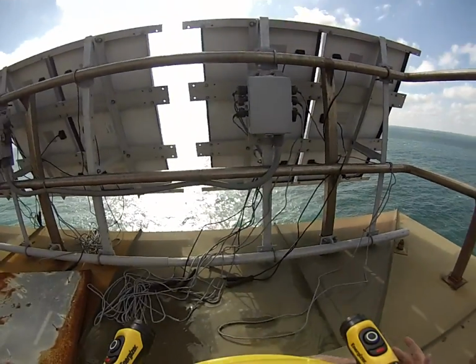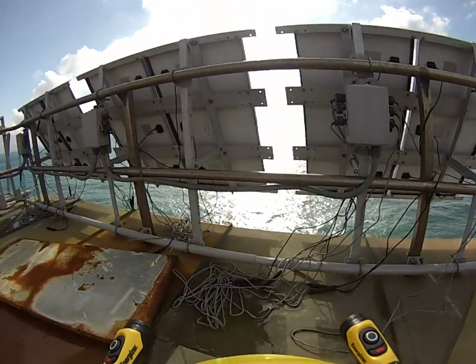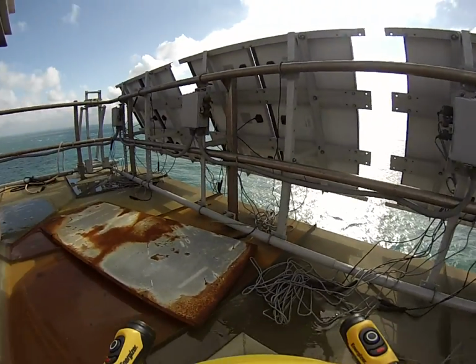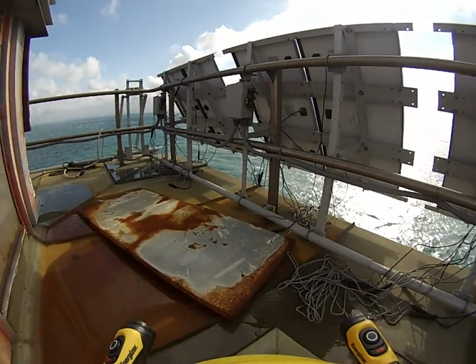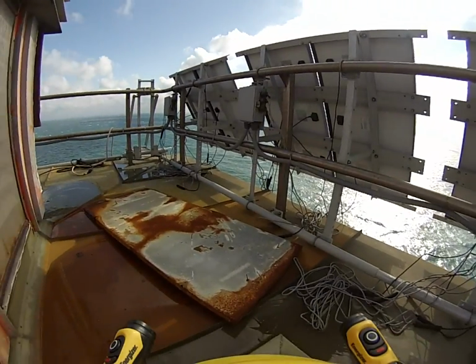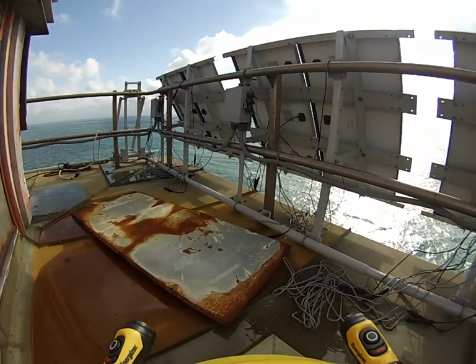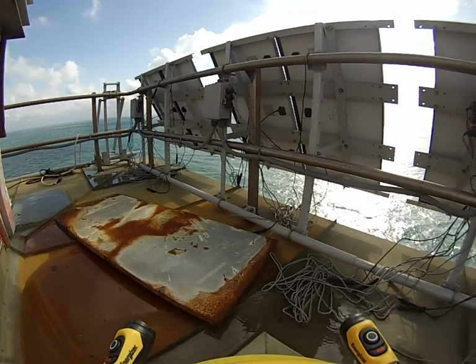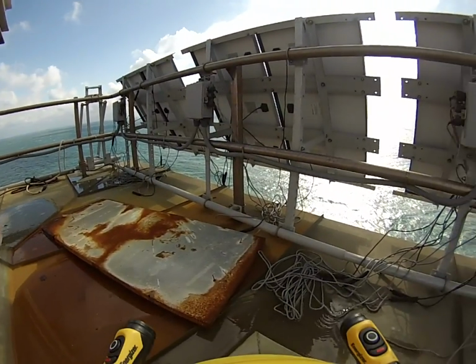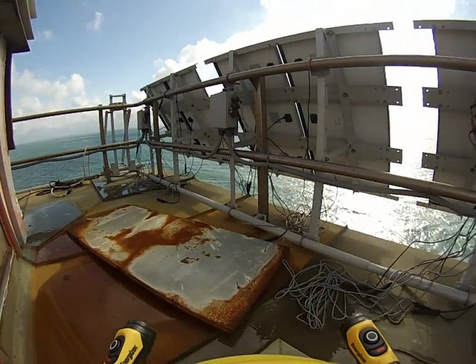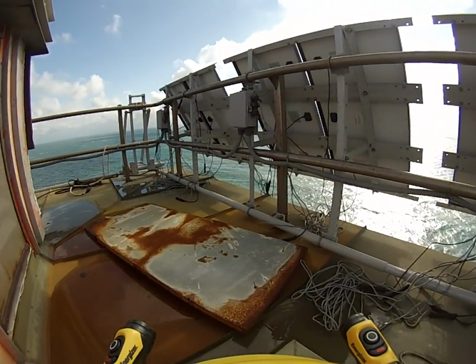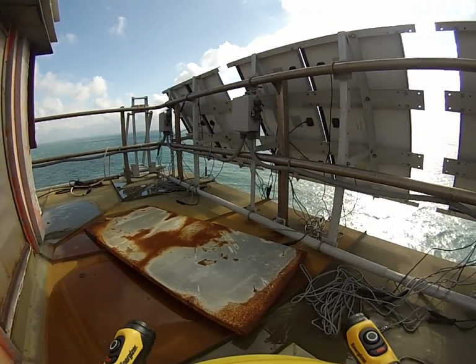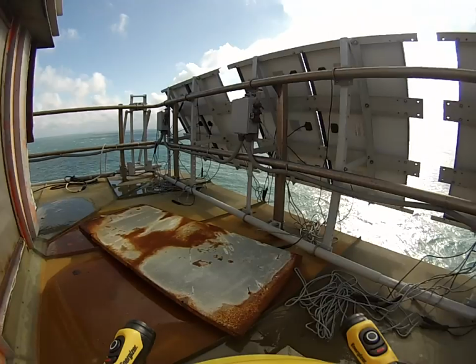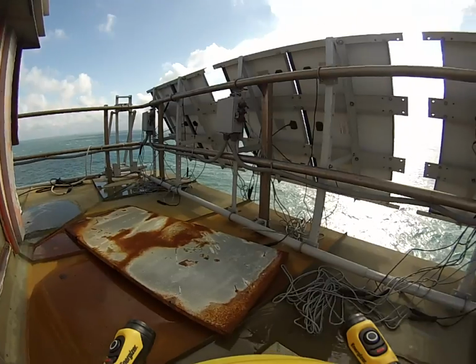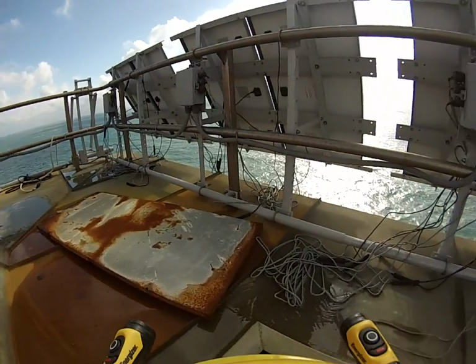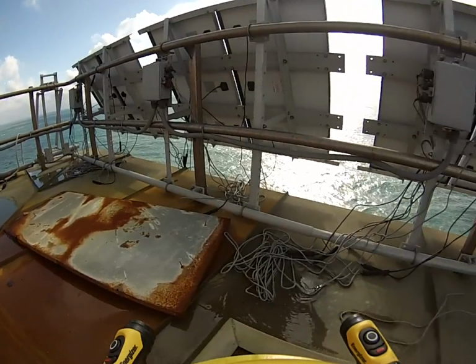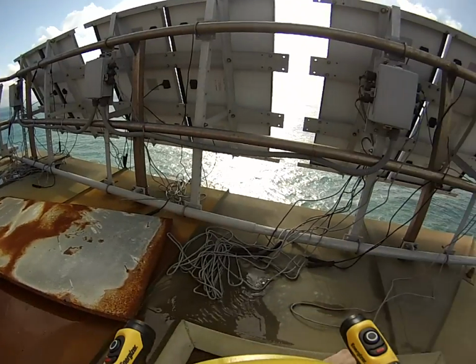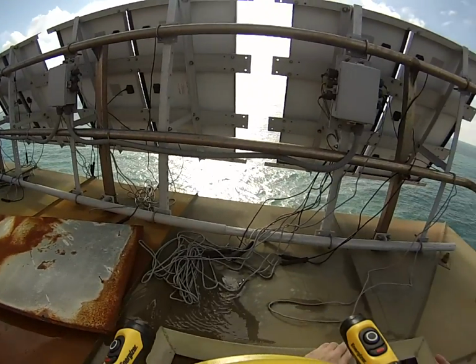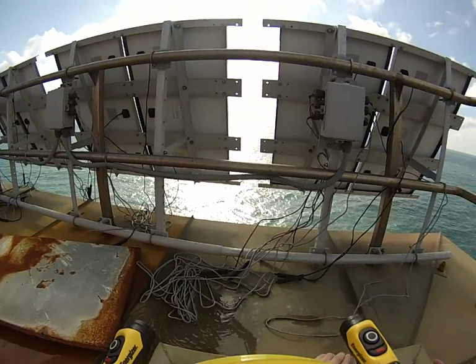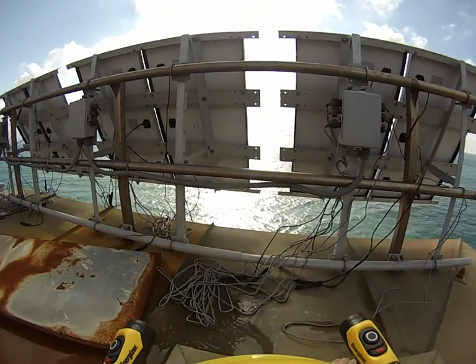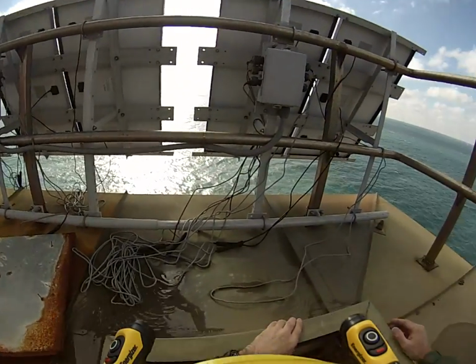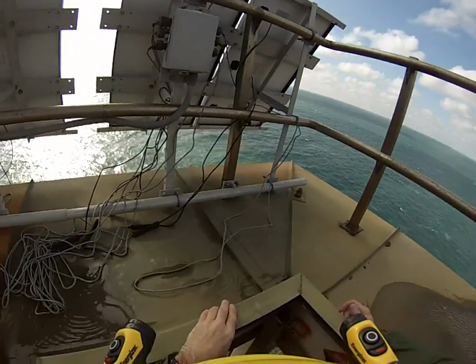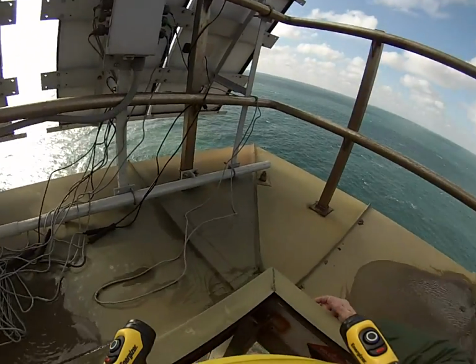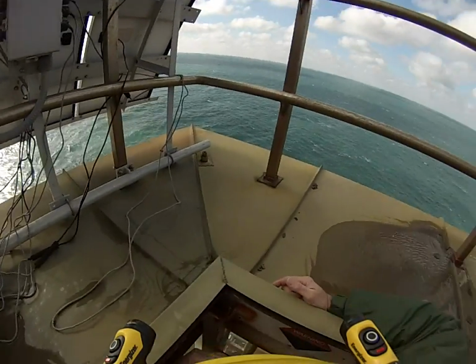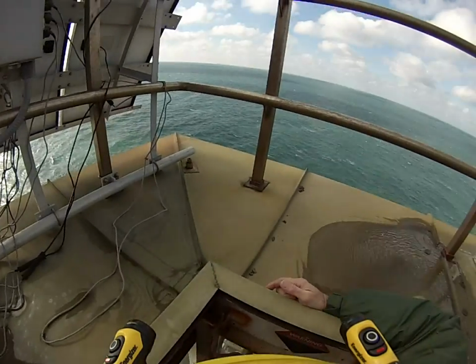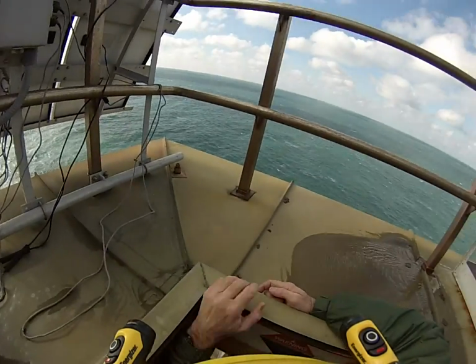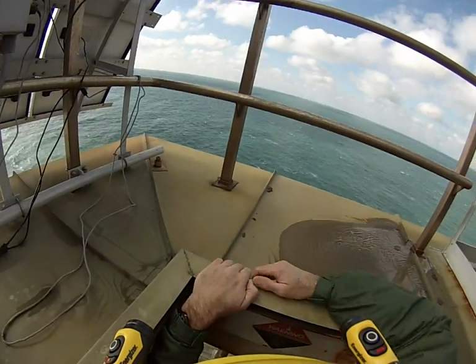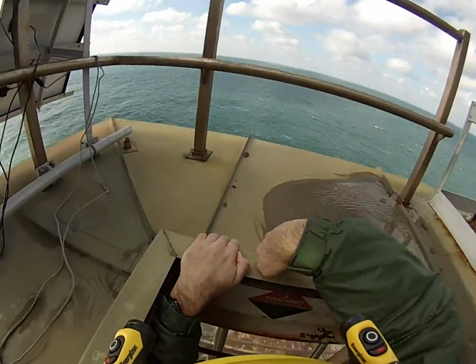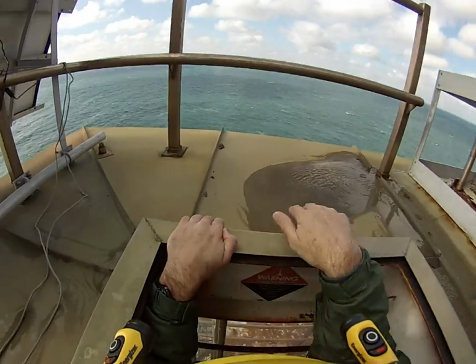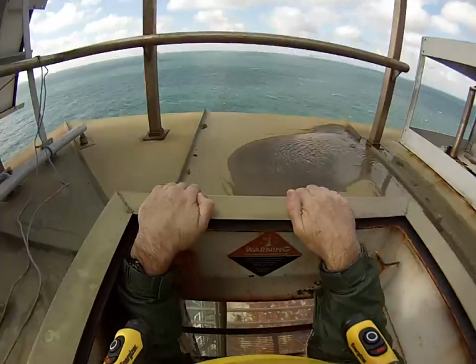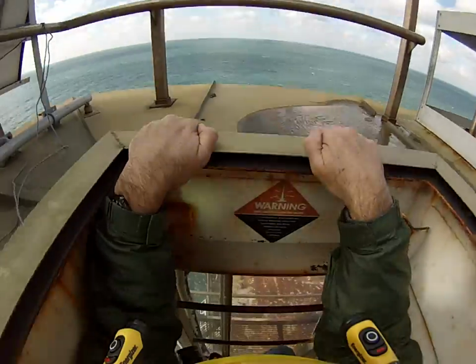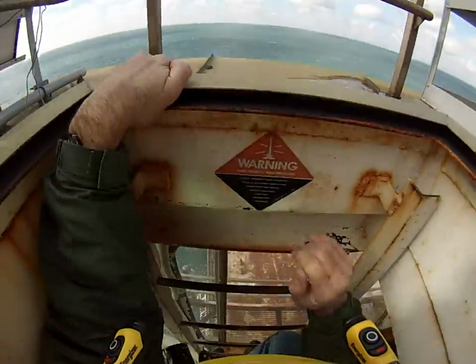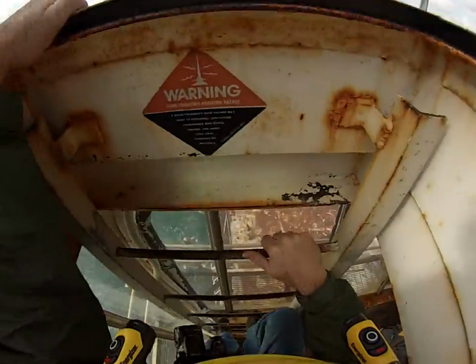Old solar panels — that is looking south. Looks like they're still plugged in. I'm not sure if they're working. We saw some batteries down below when we were down there.